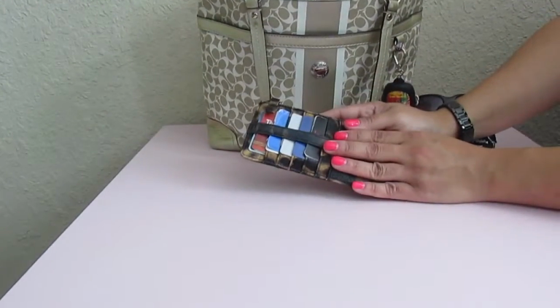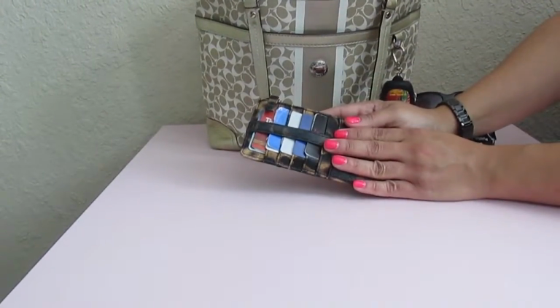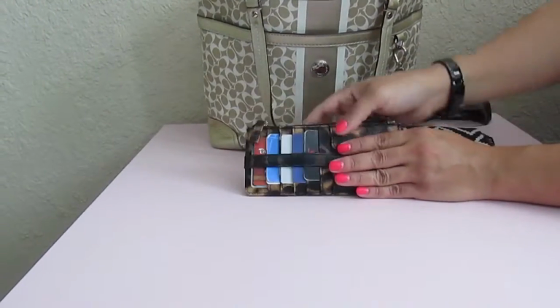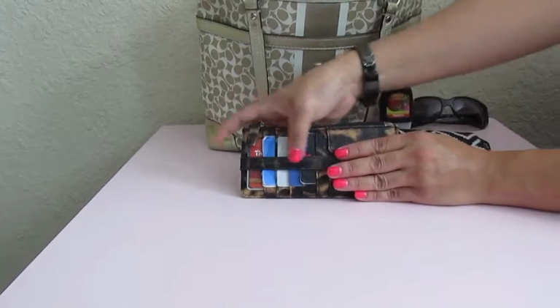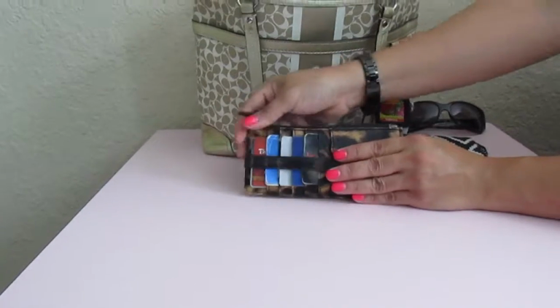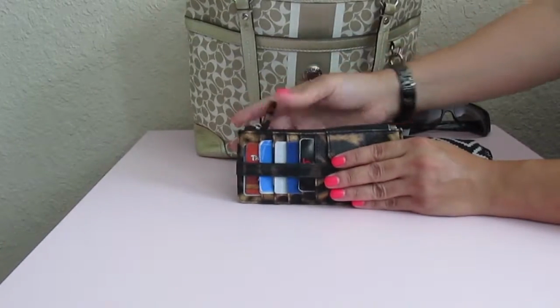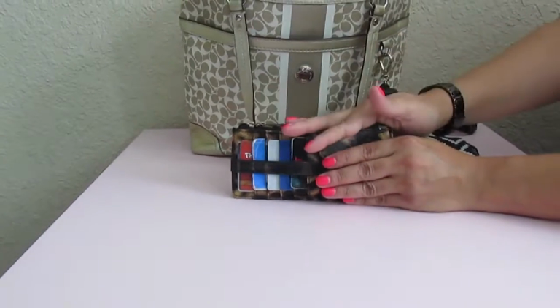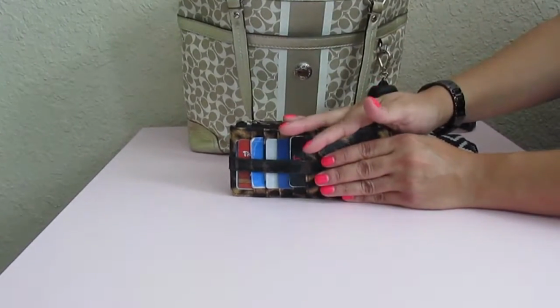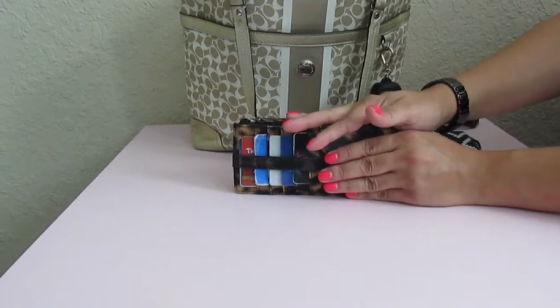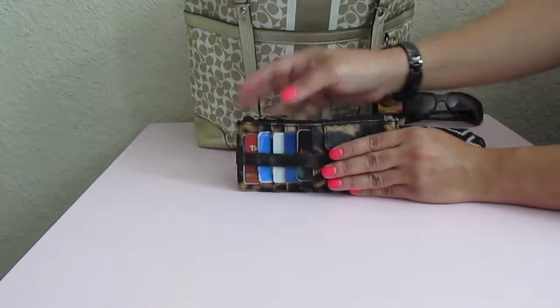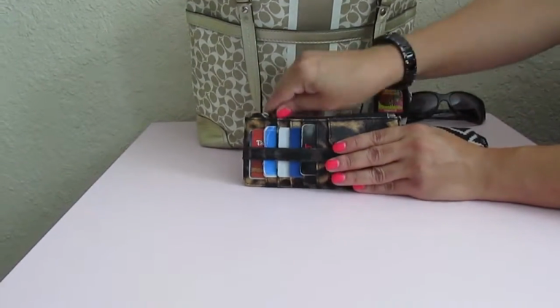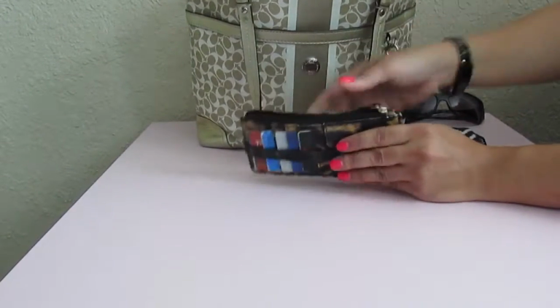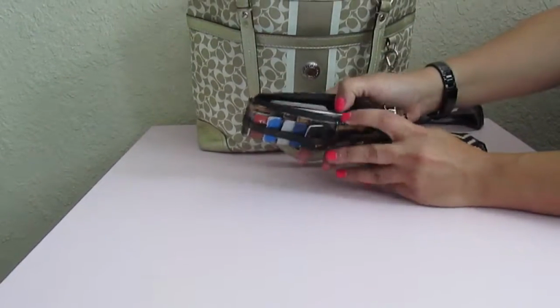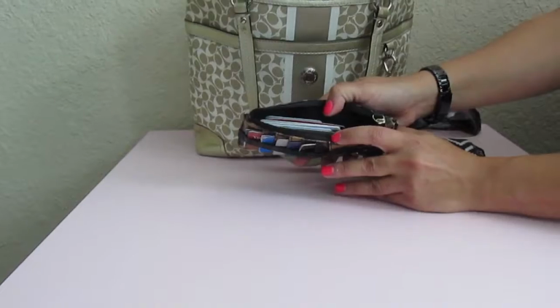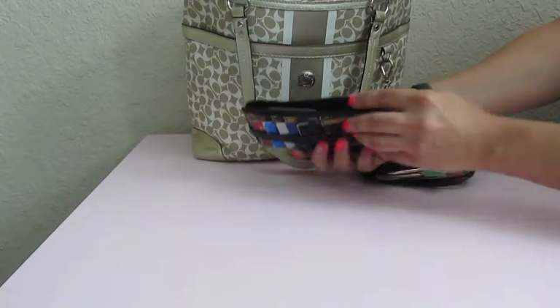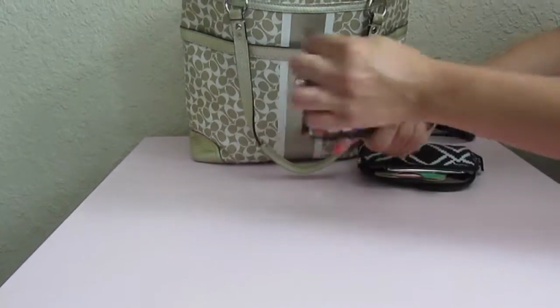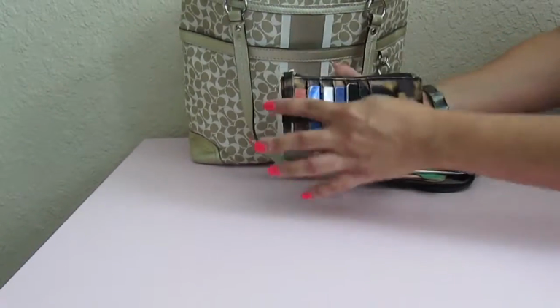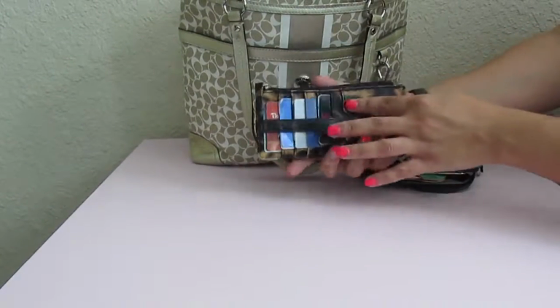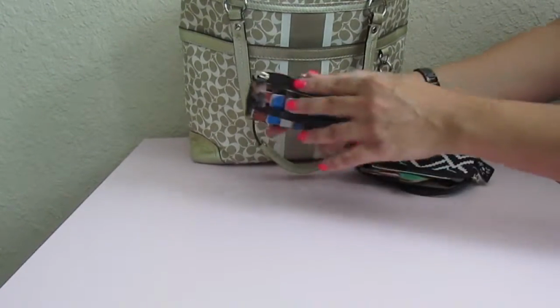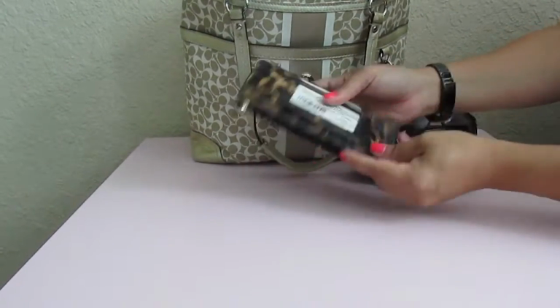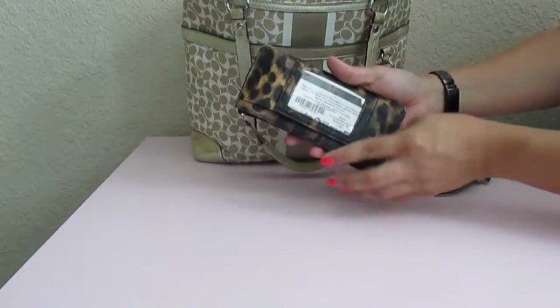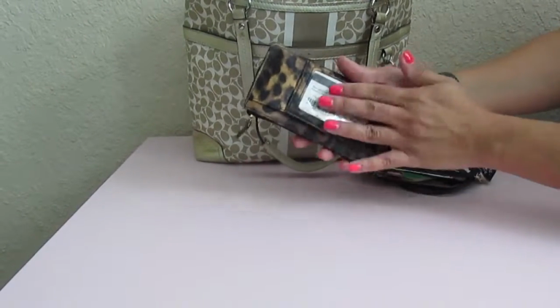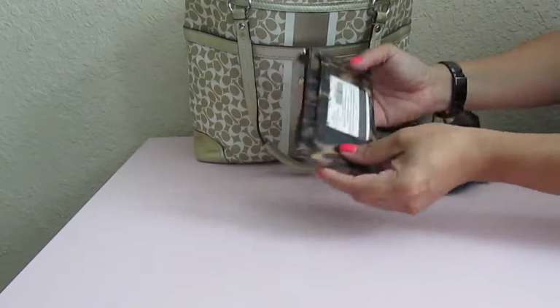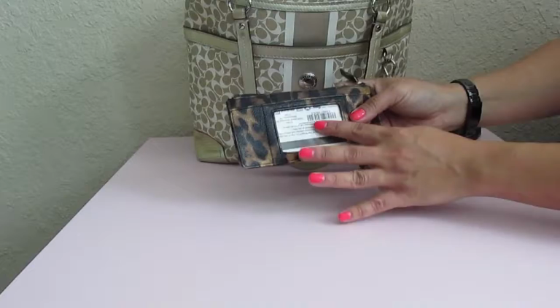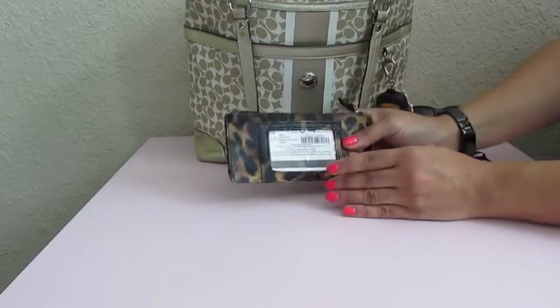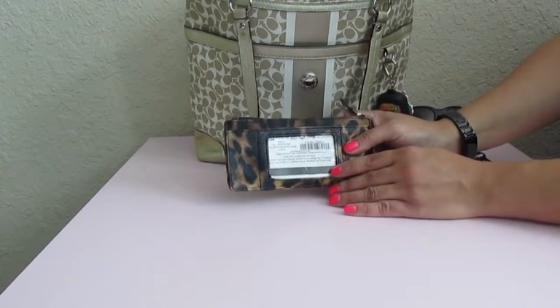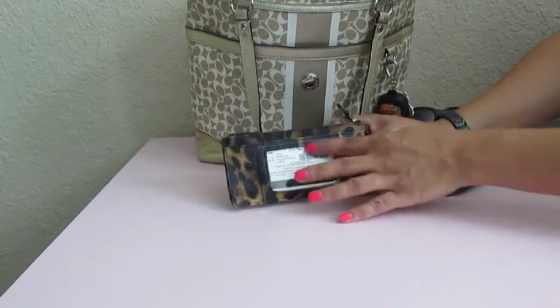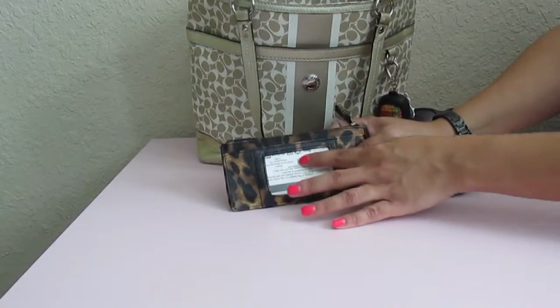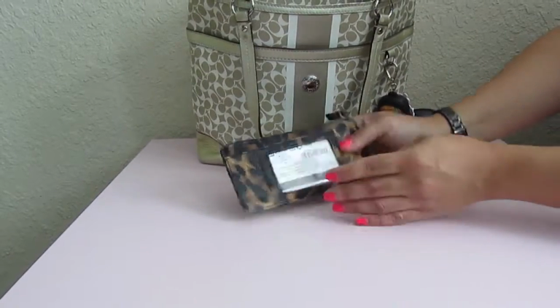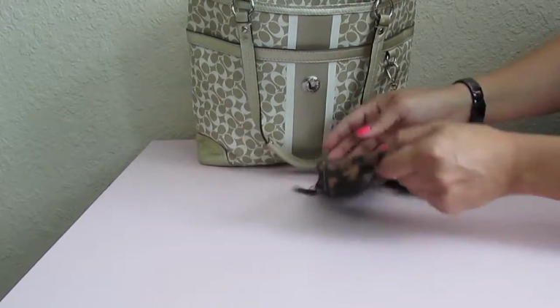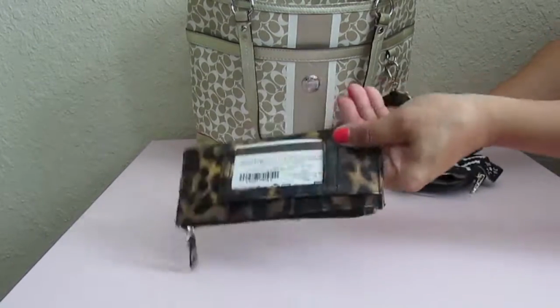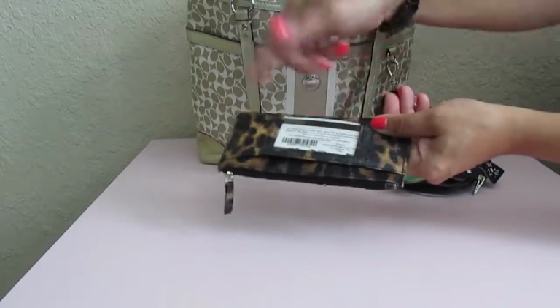Next to that, standing up, I have a little wallet that I use just for my store rewards cards. I don't keep them inside my main wallet because there are so many of them. The one I use most often — from the grocery store — I place it facing out so I can just hand it over and they can scan it easily.